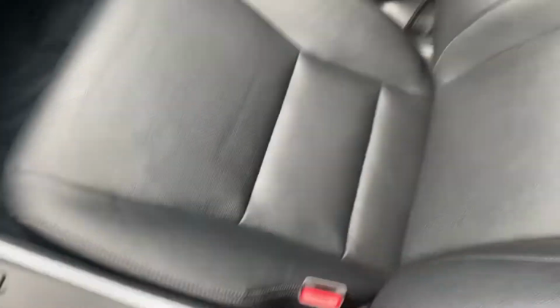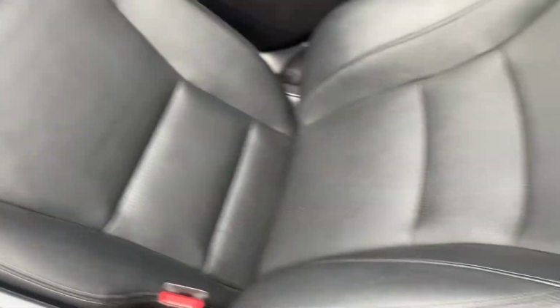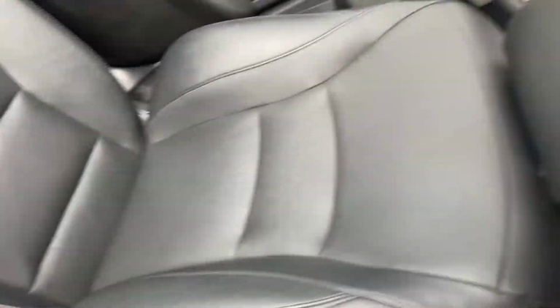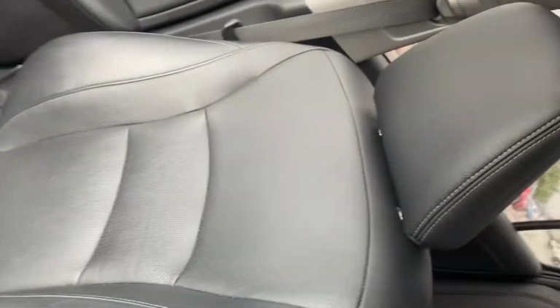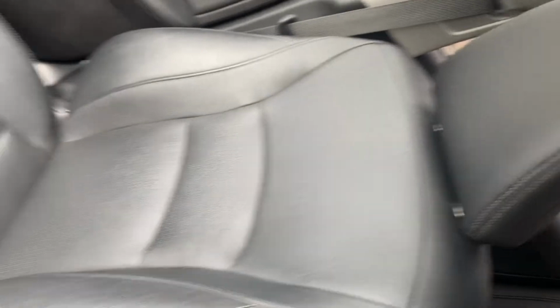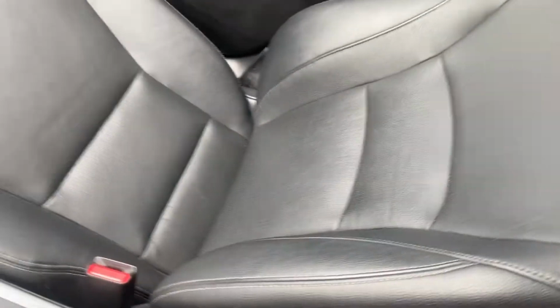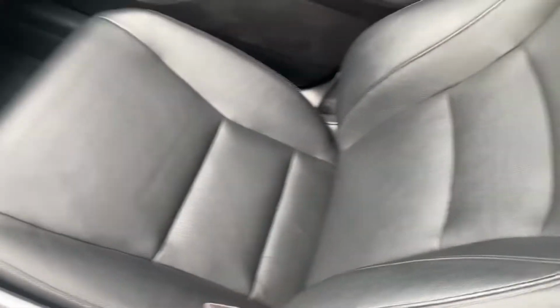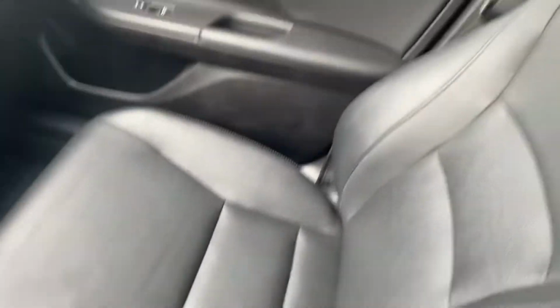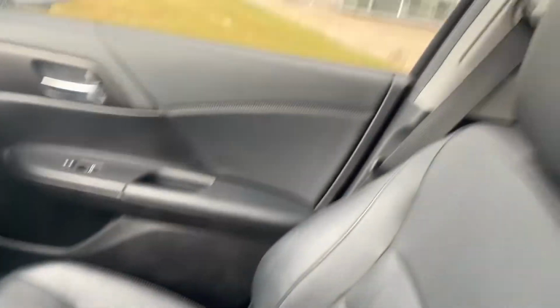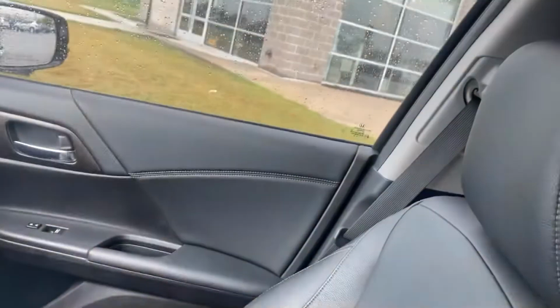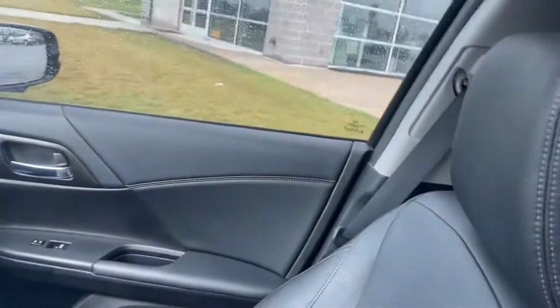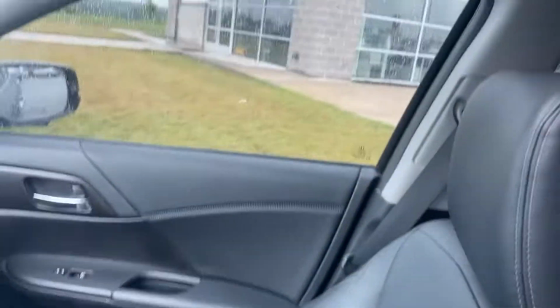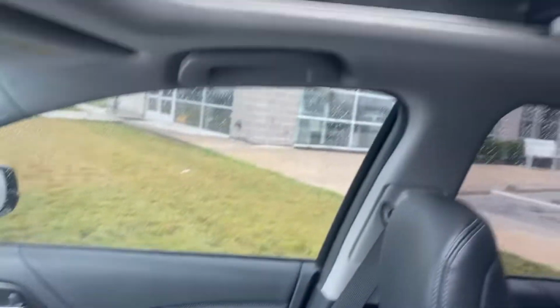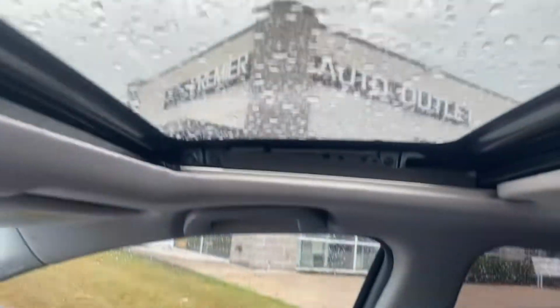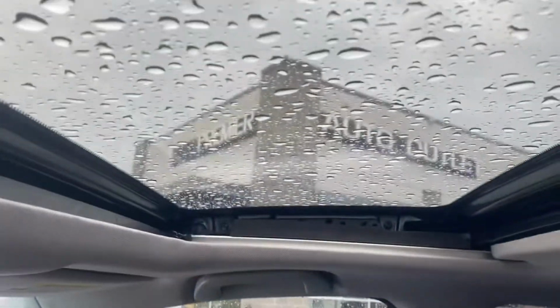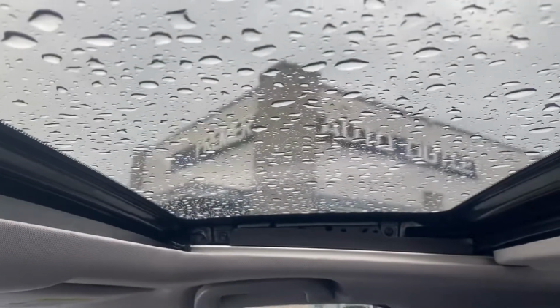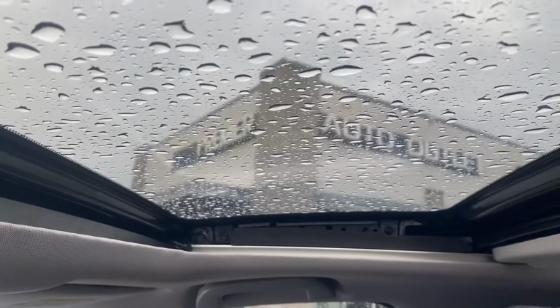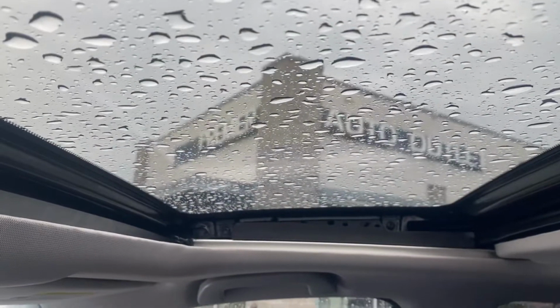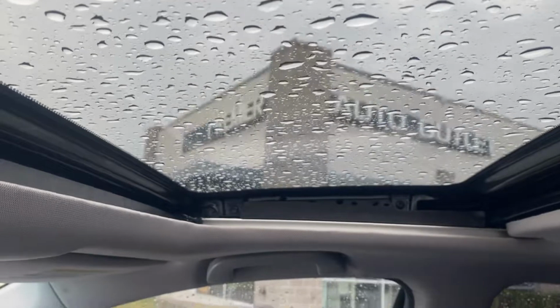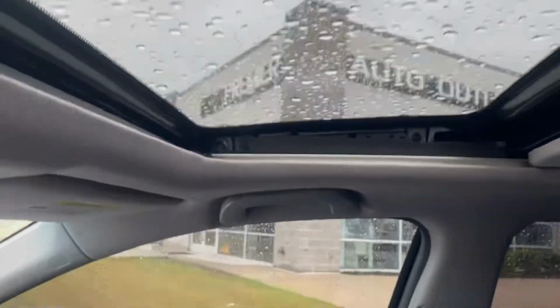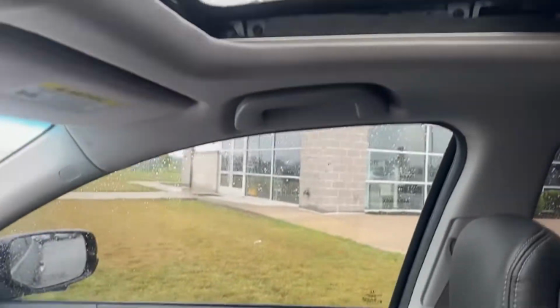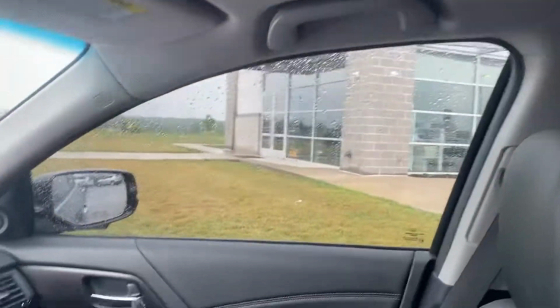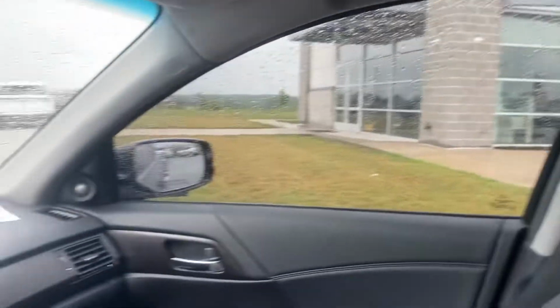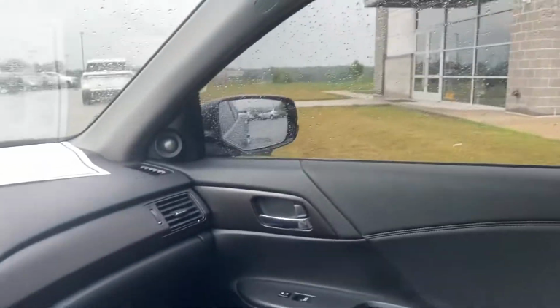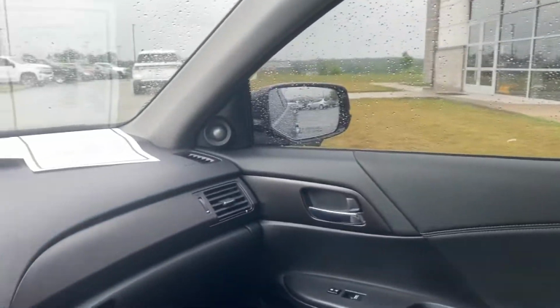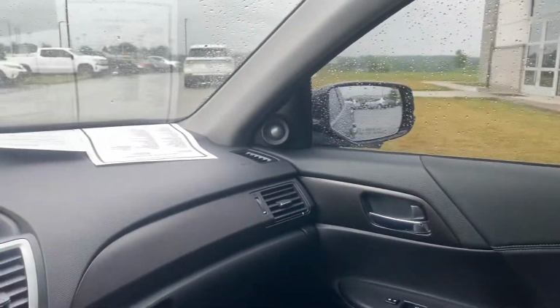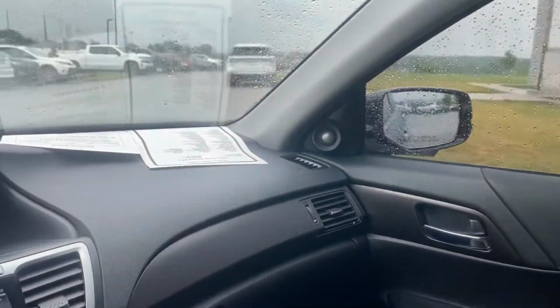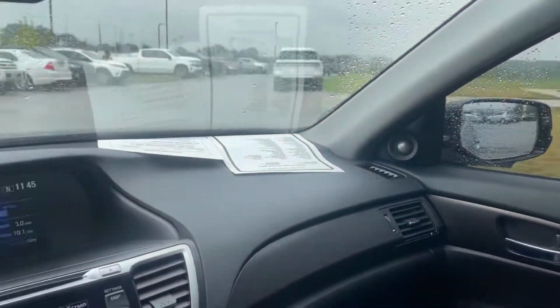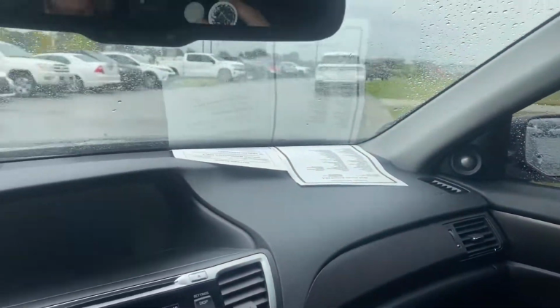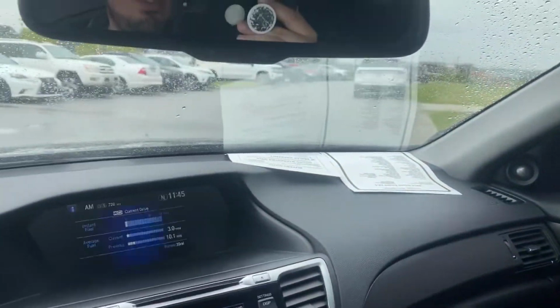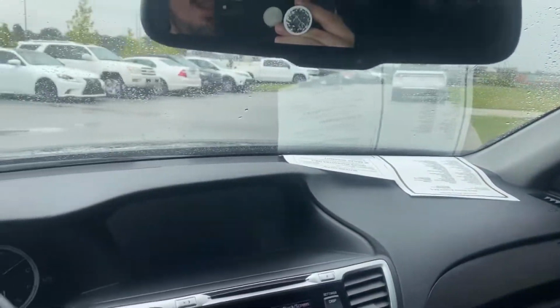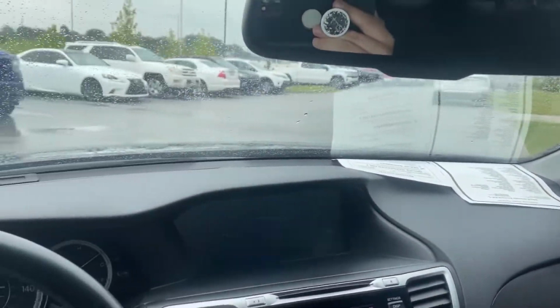Passenger seat looks great. And don't forget about the sunroof — gotta love a sunroof. I'll give you a nice shot of the dash as well.